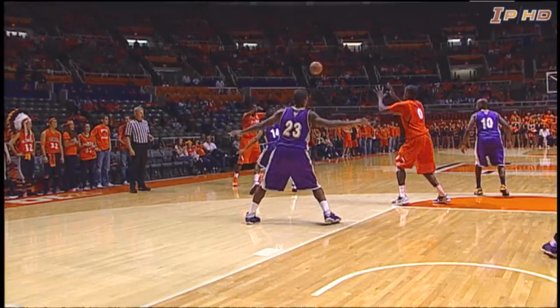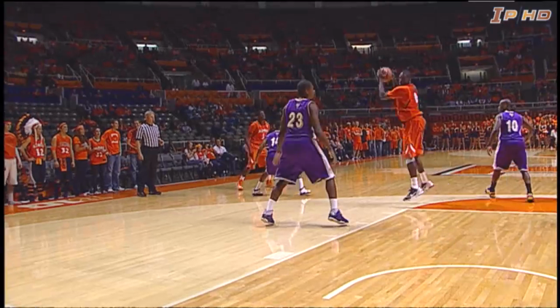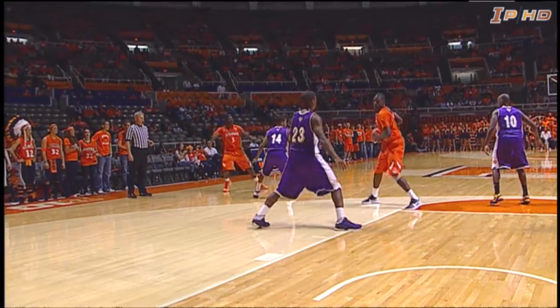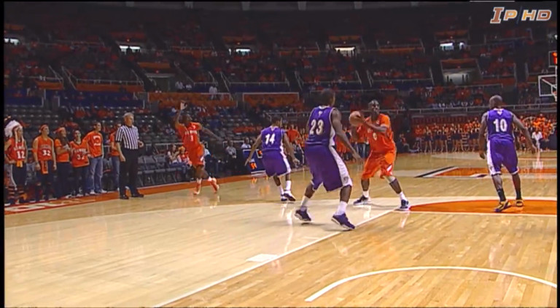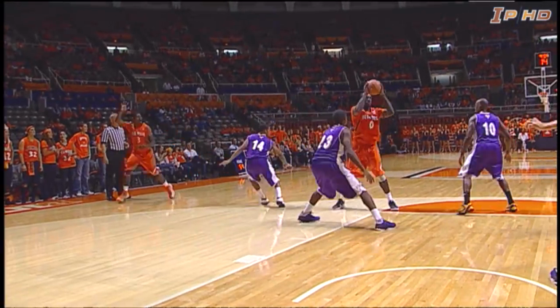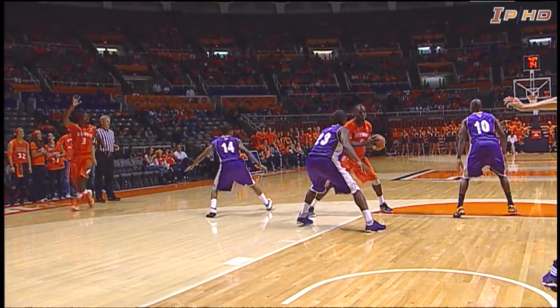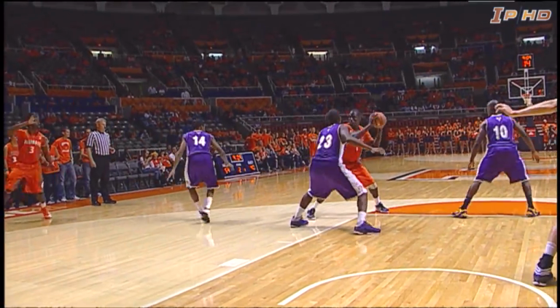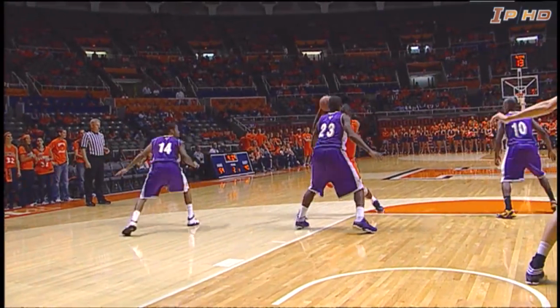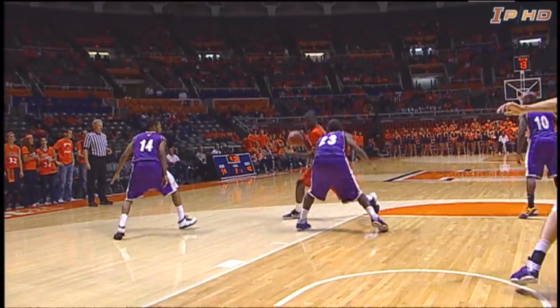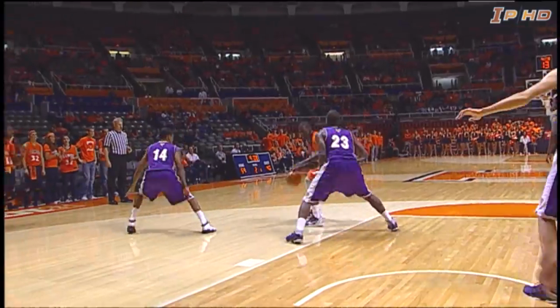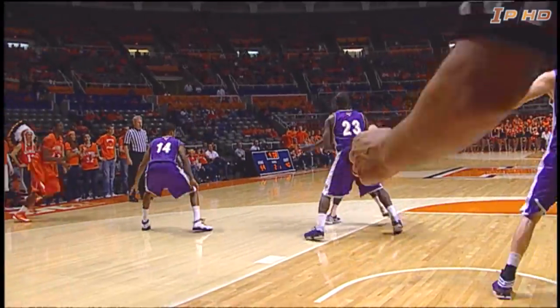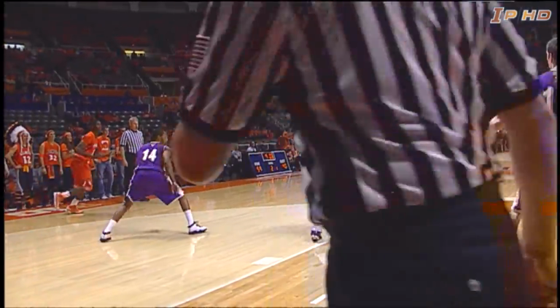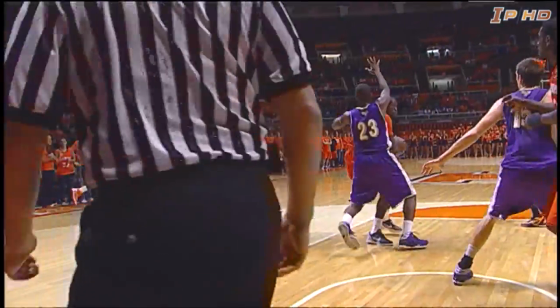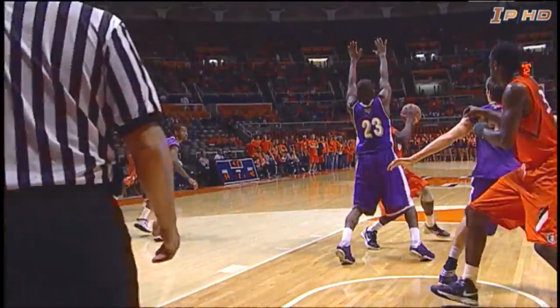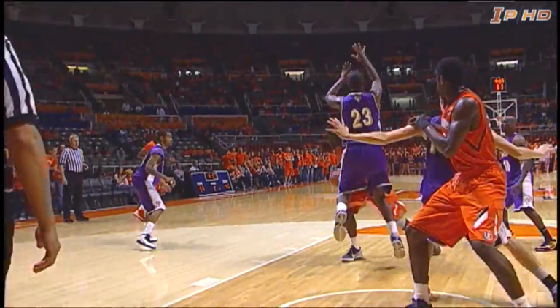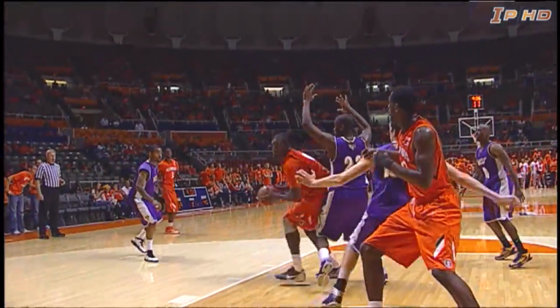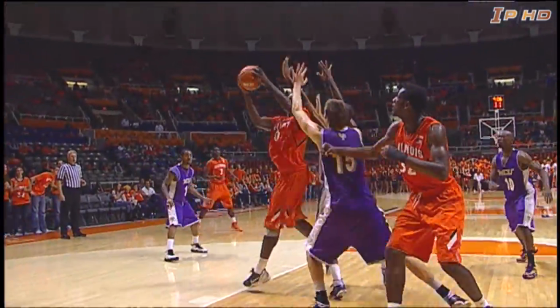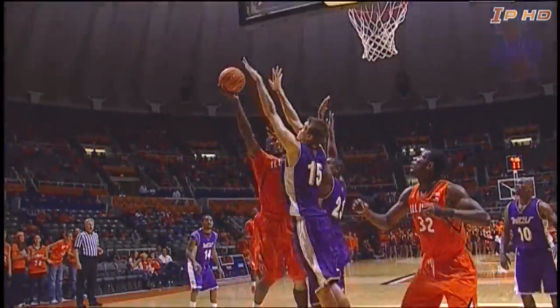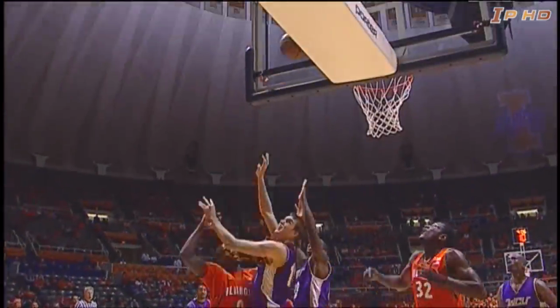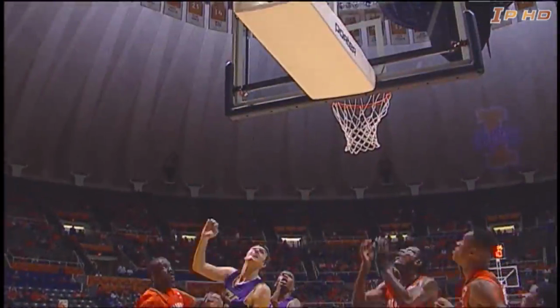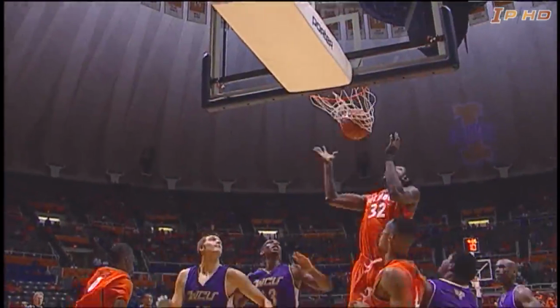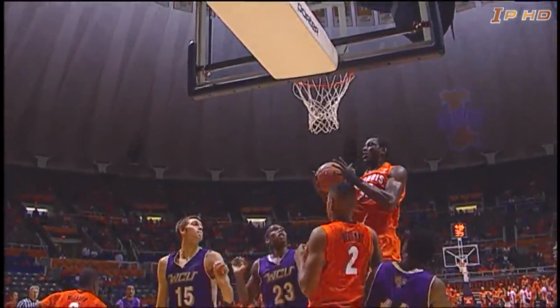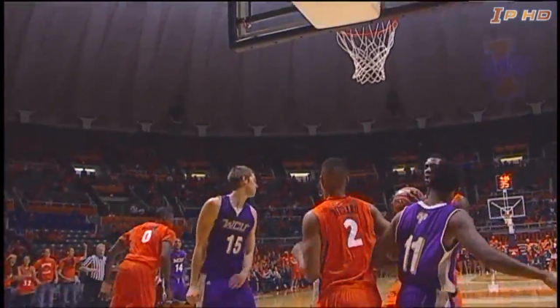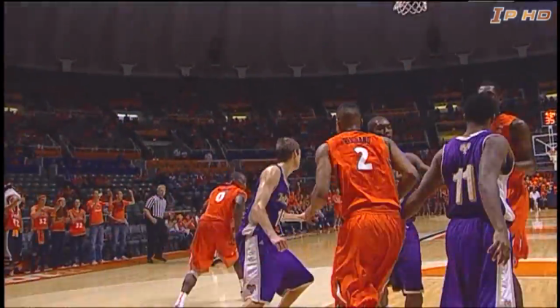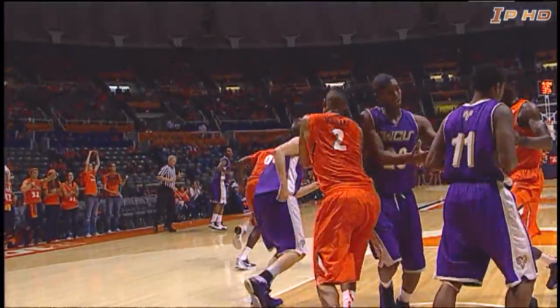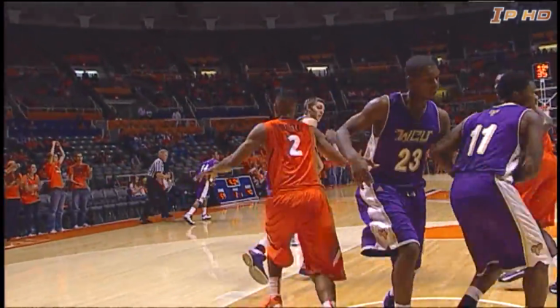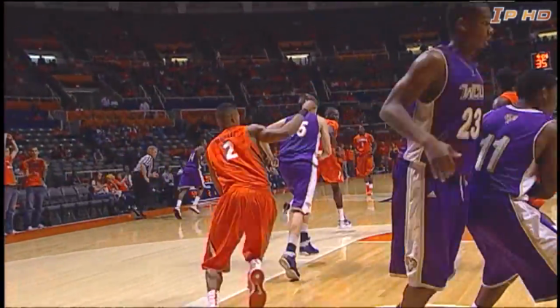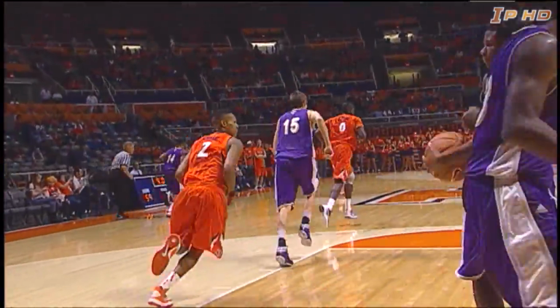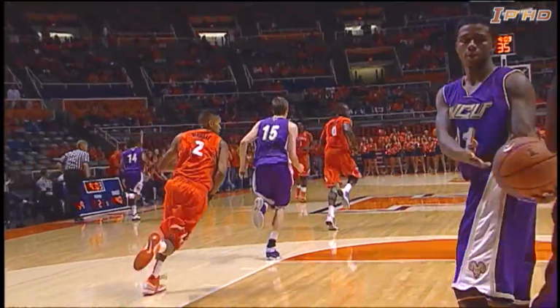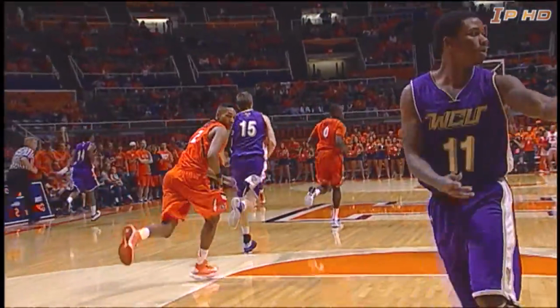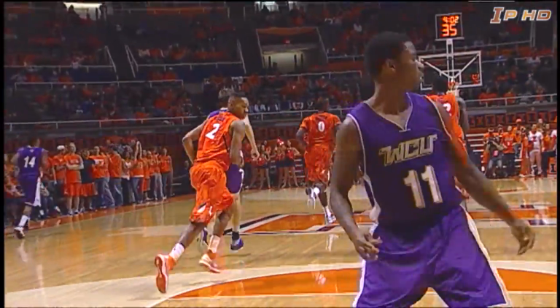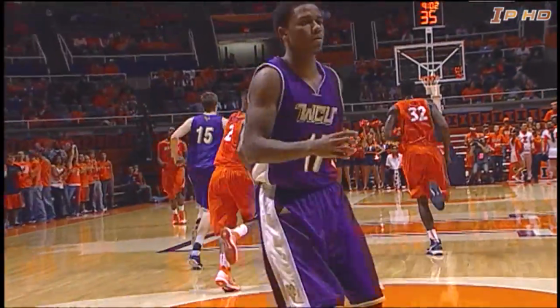This is our first time we've seen a zone — into the free throw line area, goes to McLaurin, puts it on the floor, head fake, up, under, and in. Sam McLaurin with a pretty move inside.